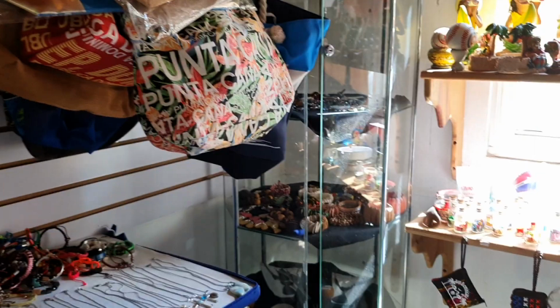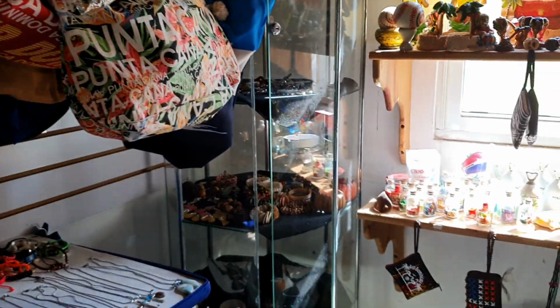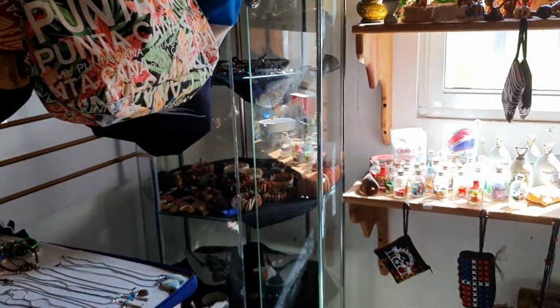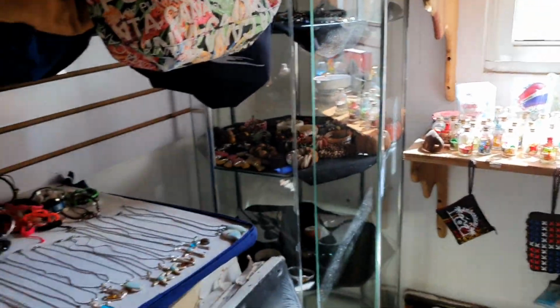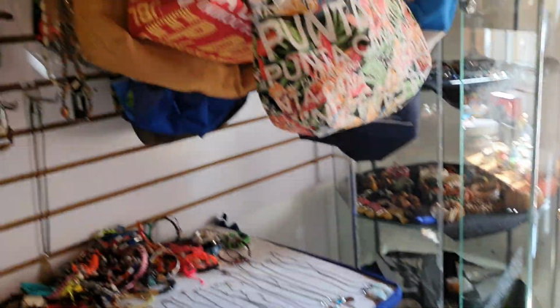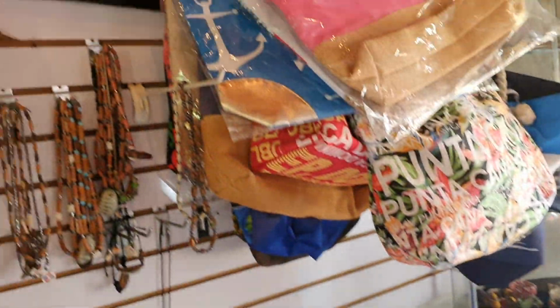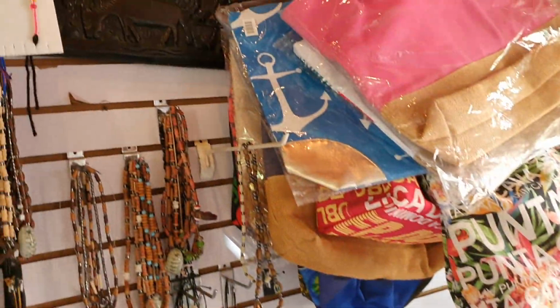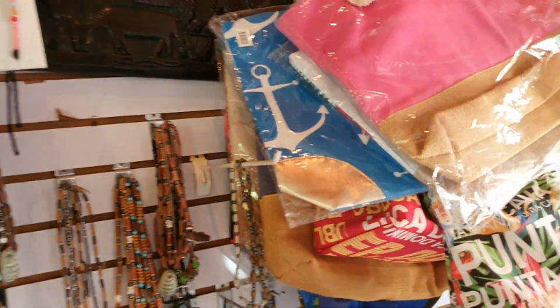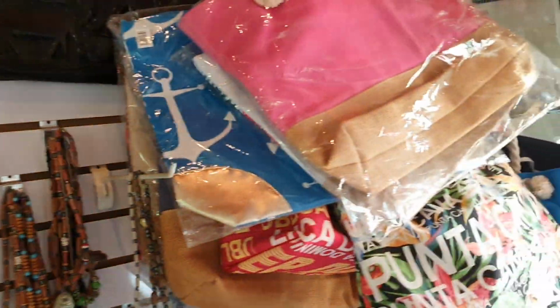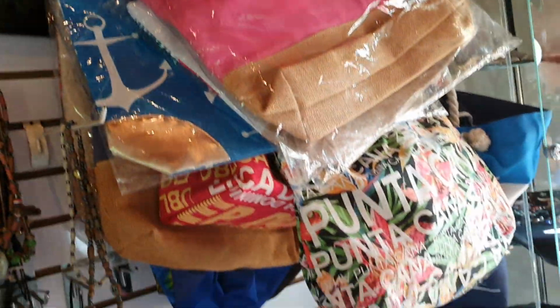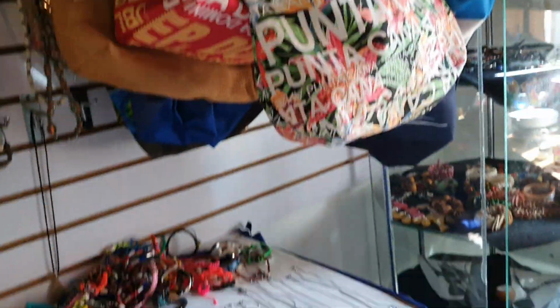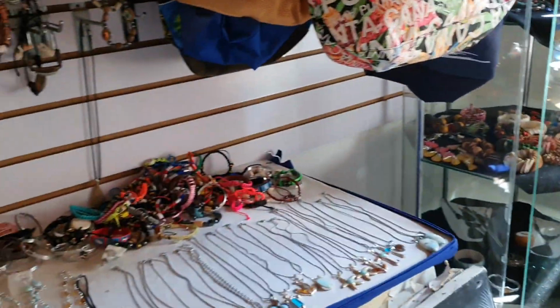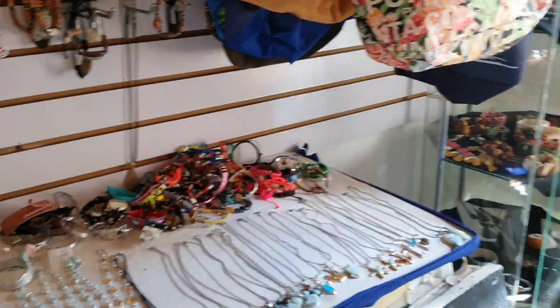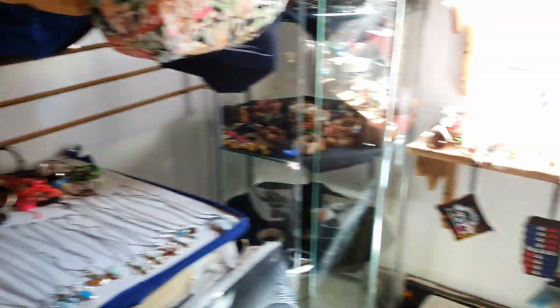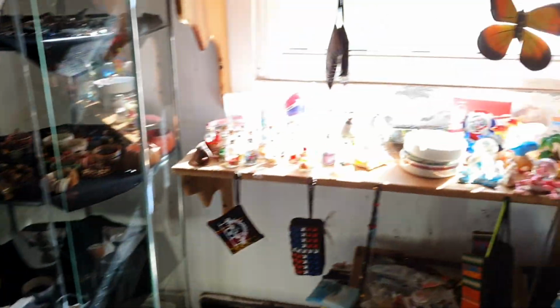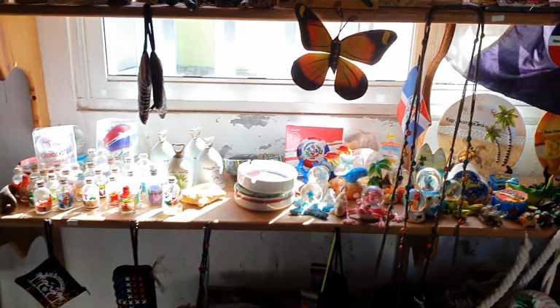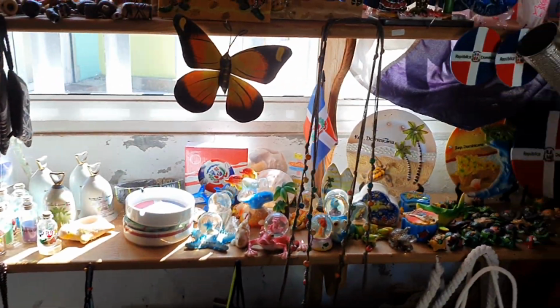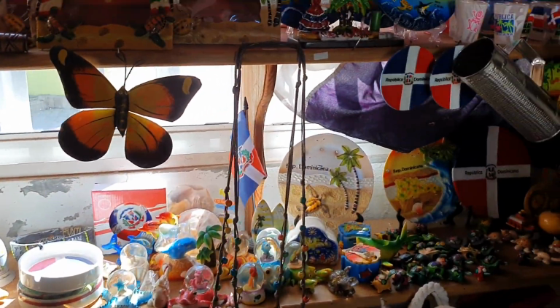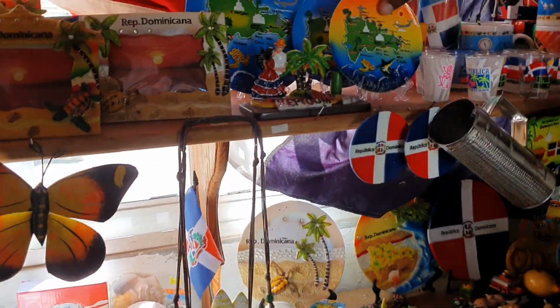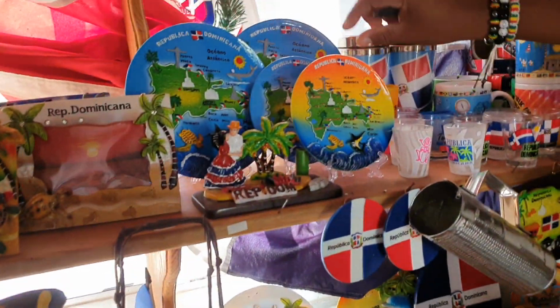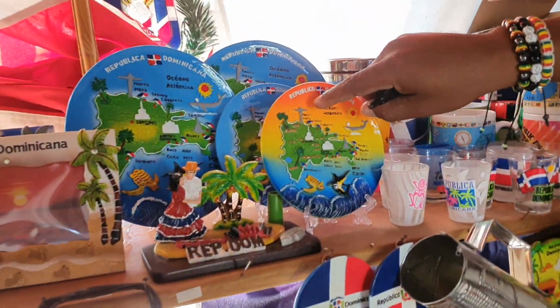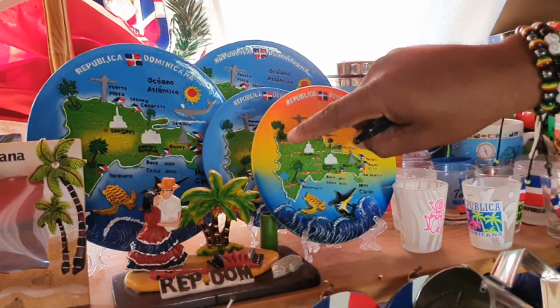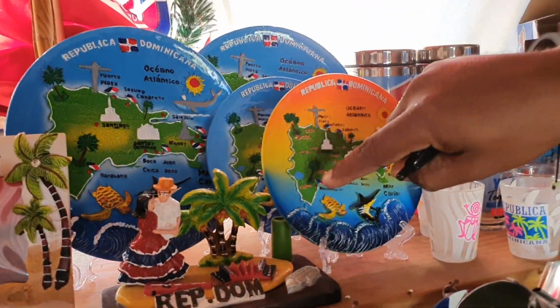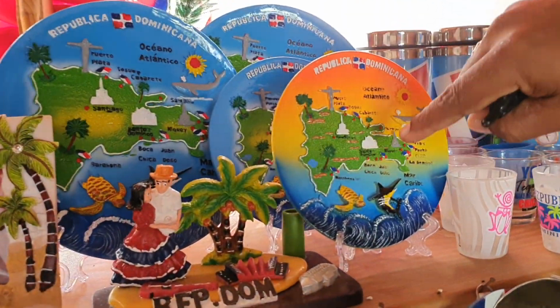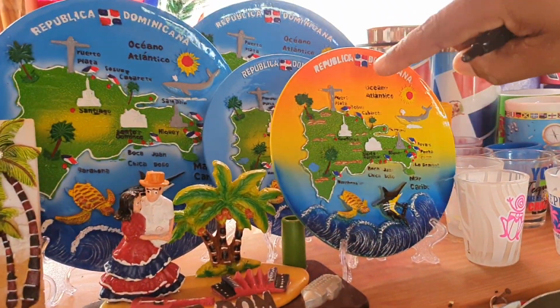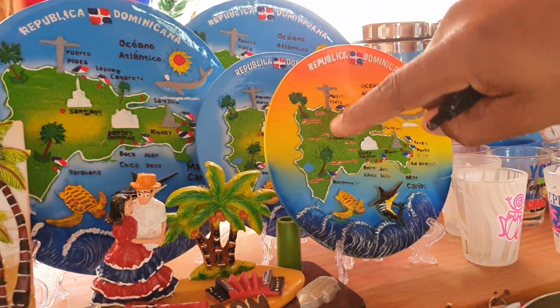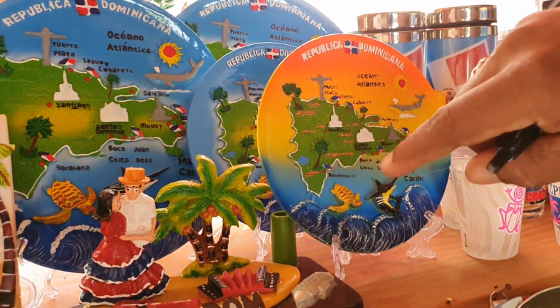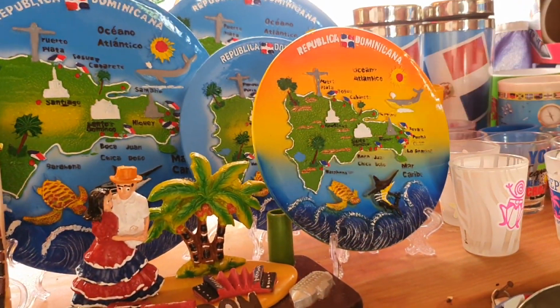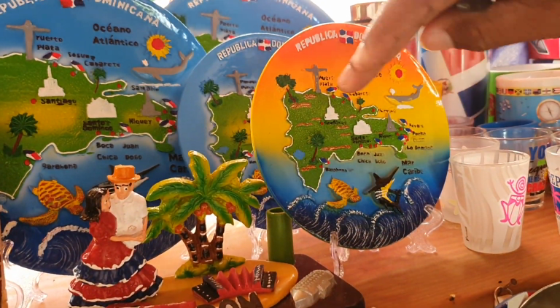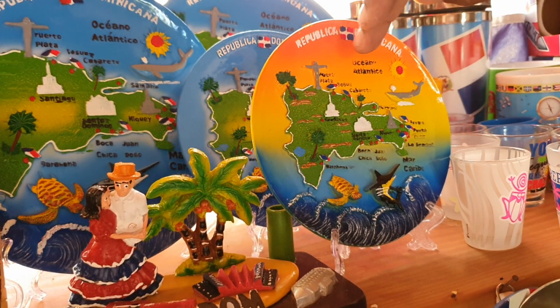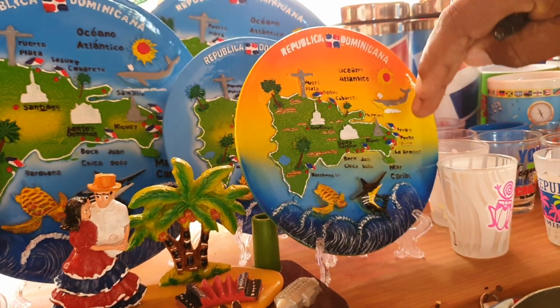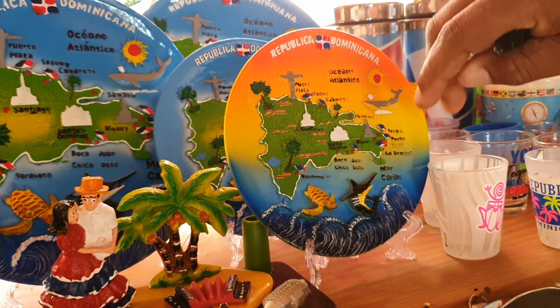Okay, all these are big bags, dresses. That plate — and they have the mat from the Dominican Republic, showing the different tourist areas.